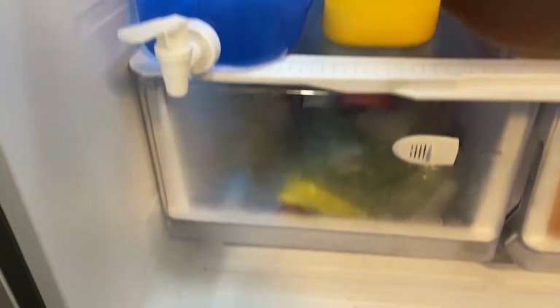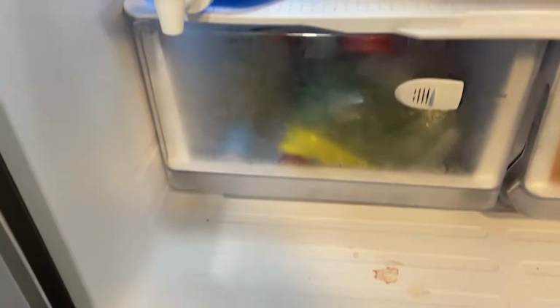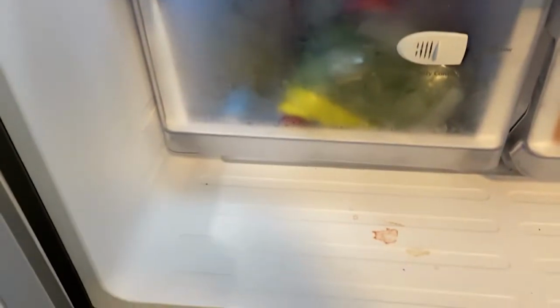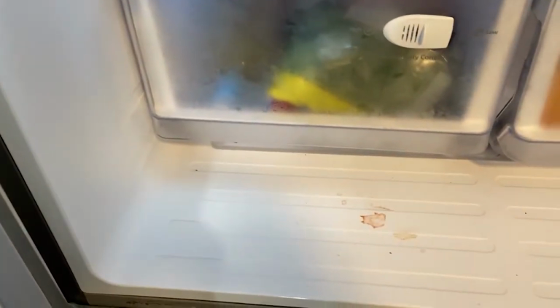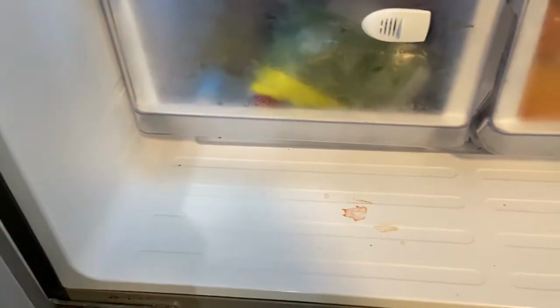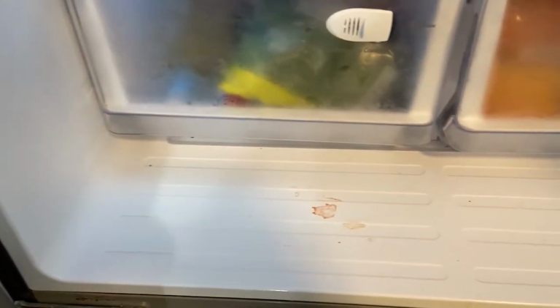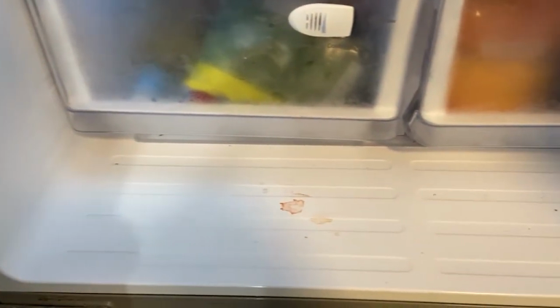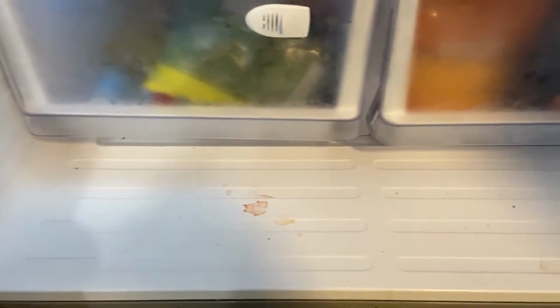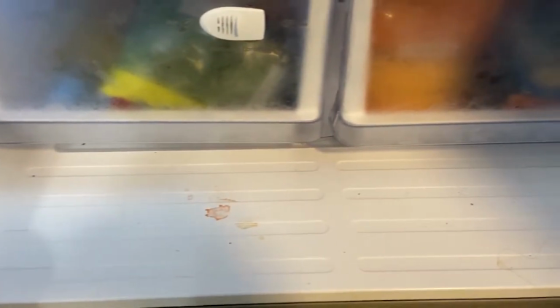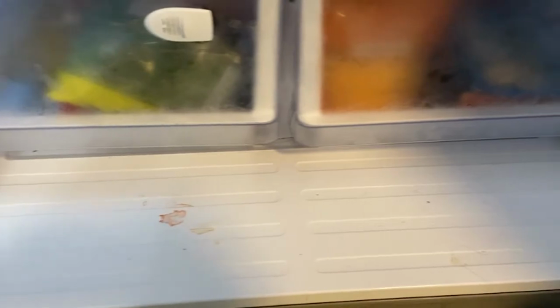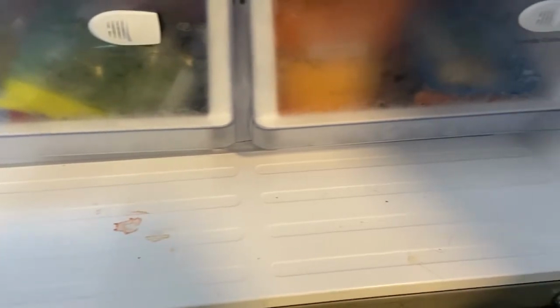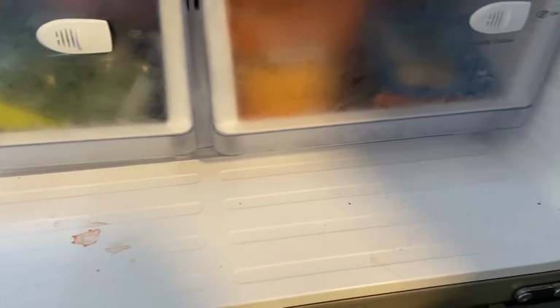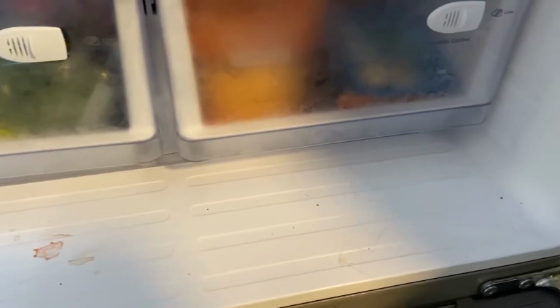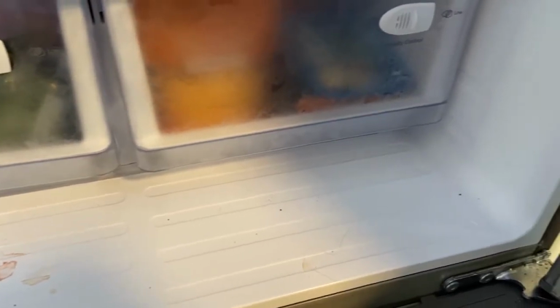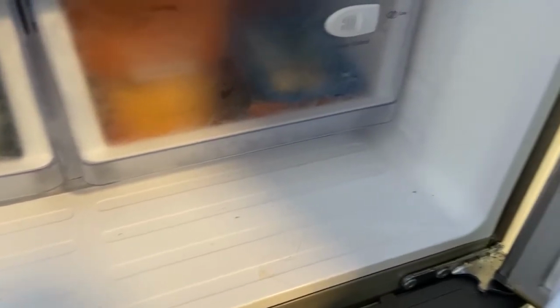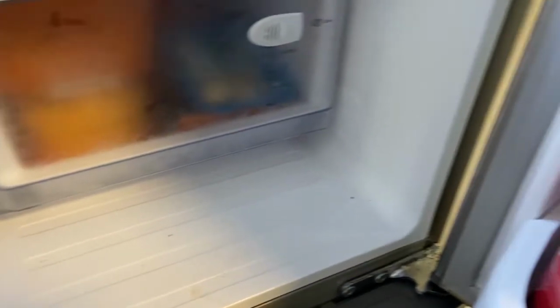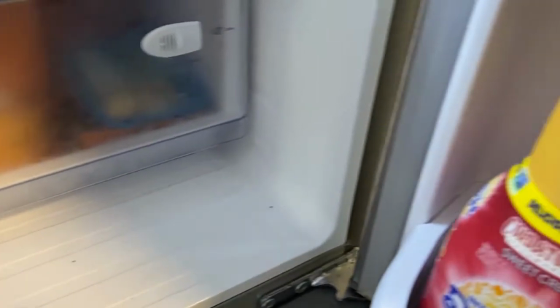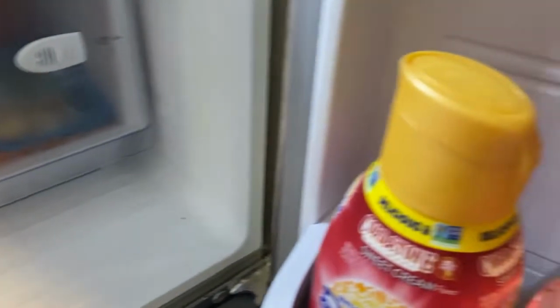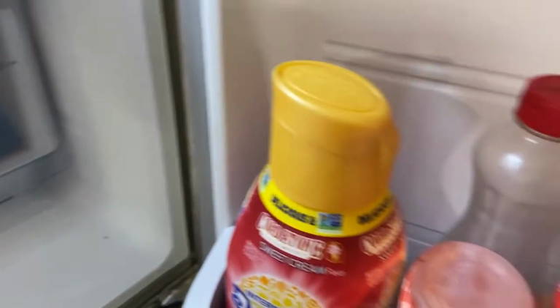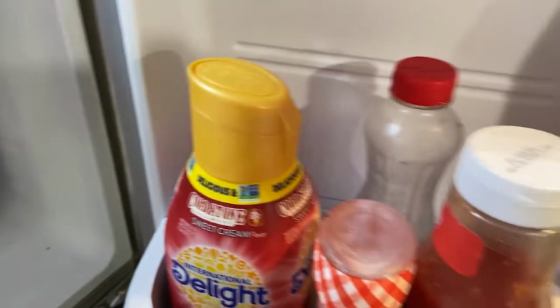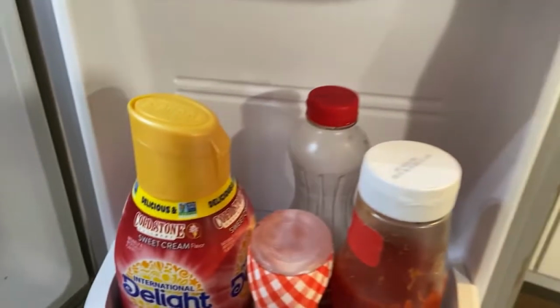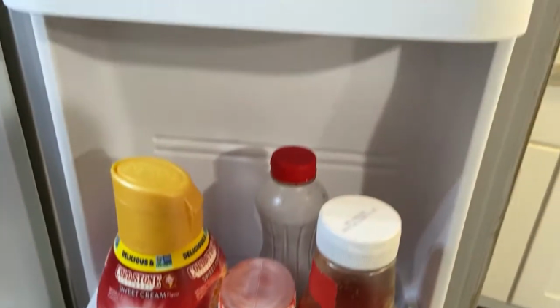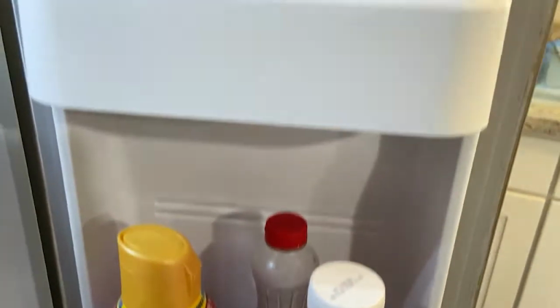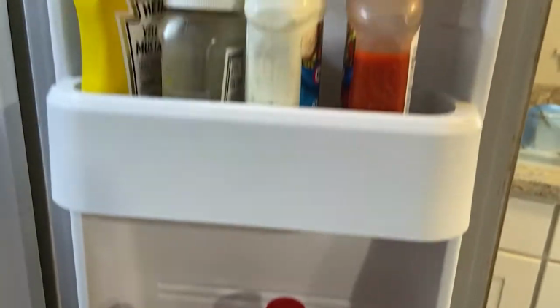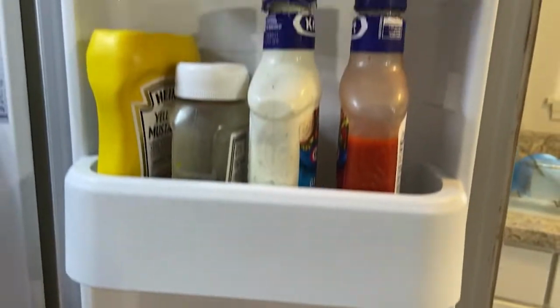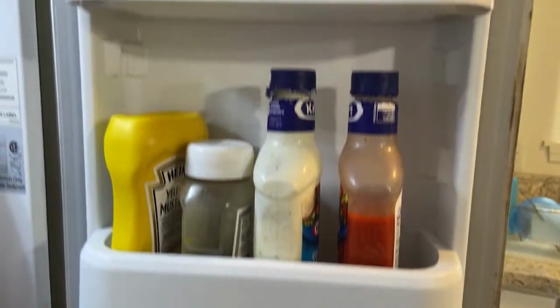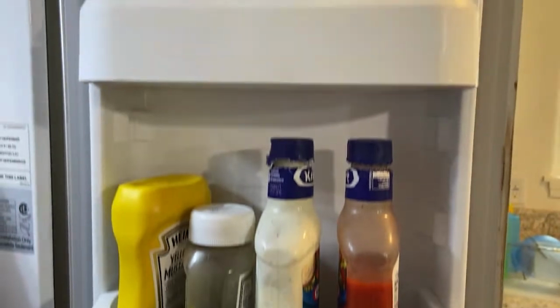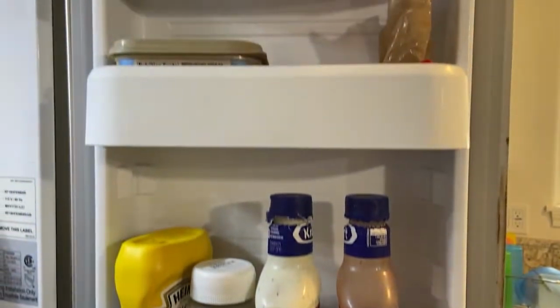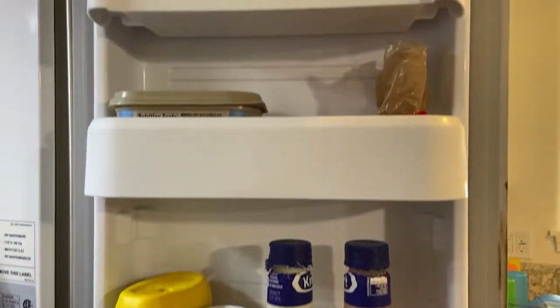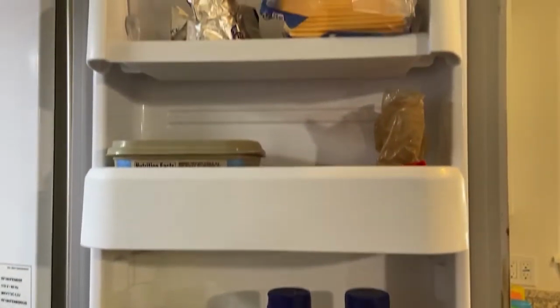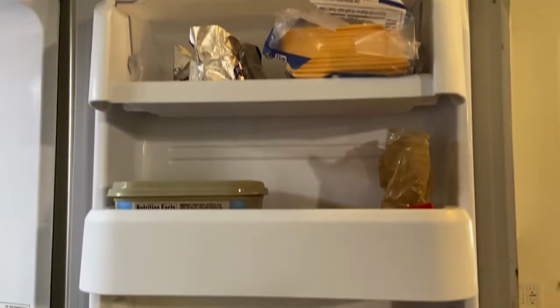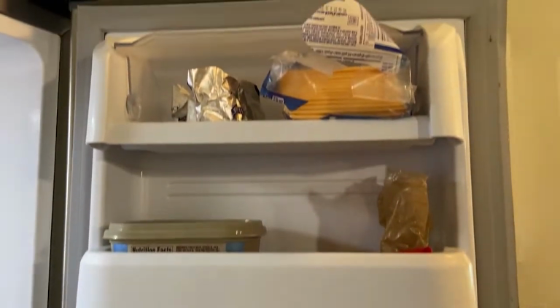Now if you're looking at my fridge, you're probably wondering why is it so empty. Don't you have five kids? Yes, yes I do. This cleaning day is toward the end of the week and that's why it's a little bit empty.